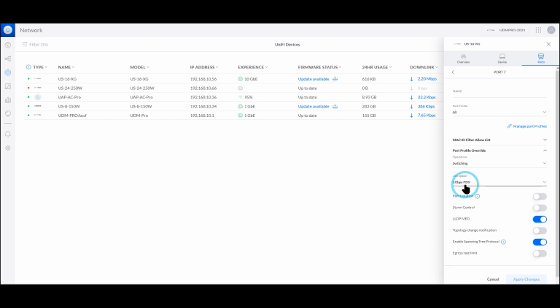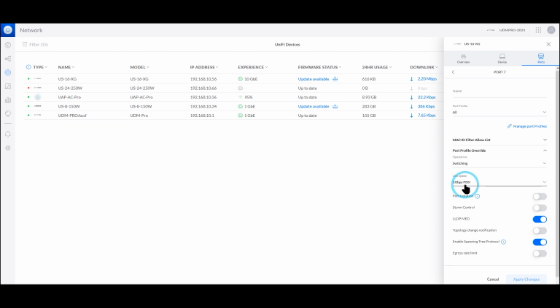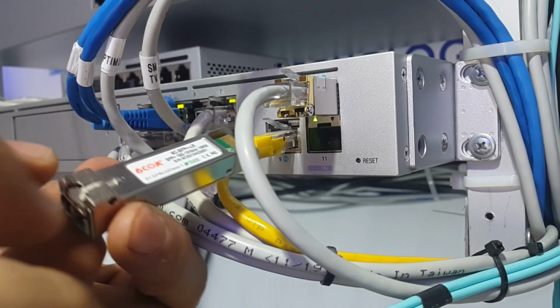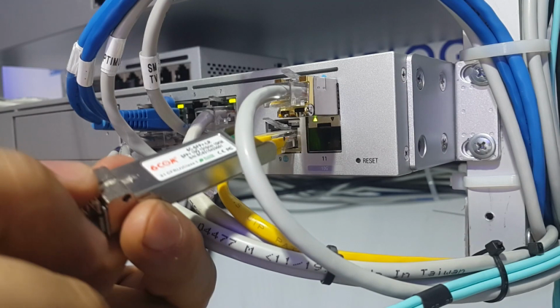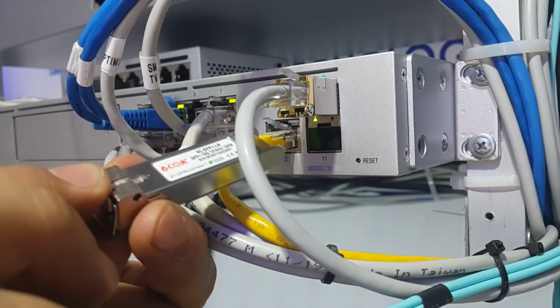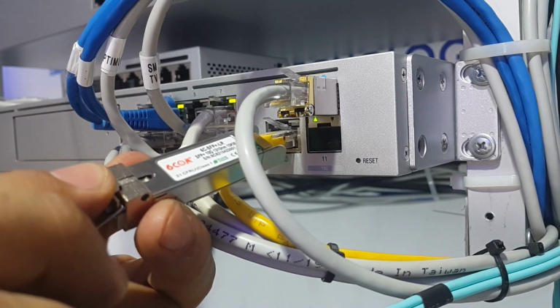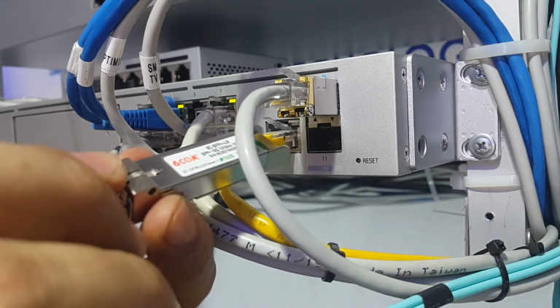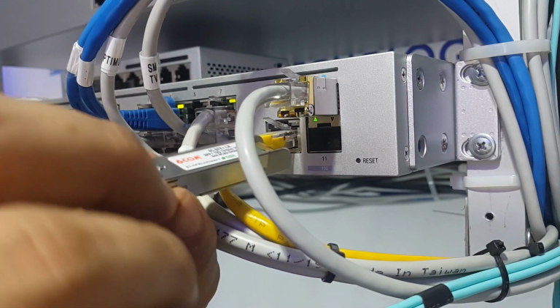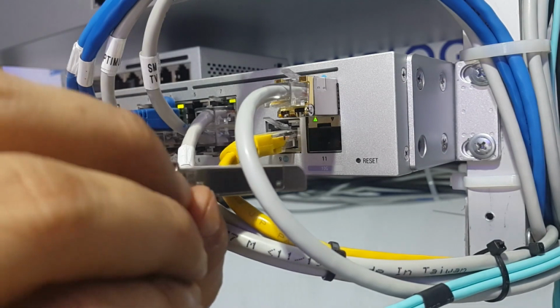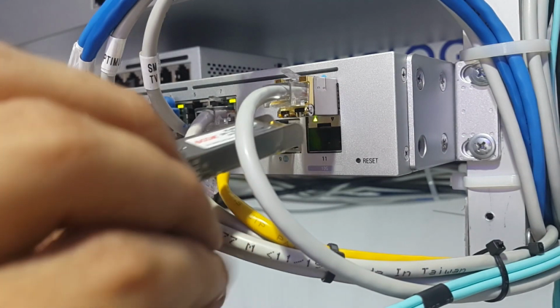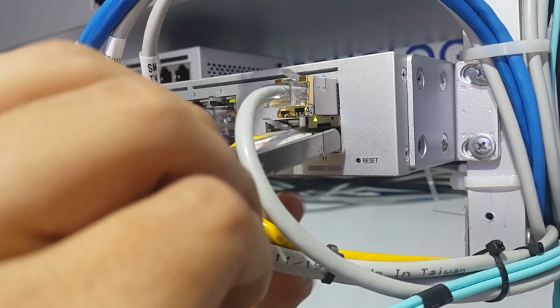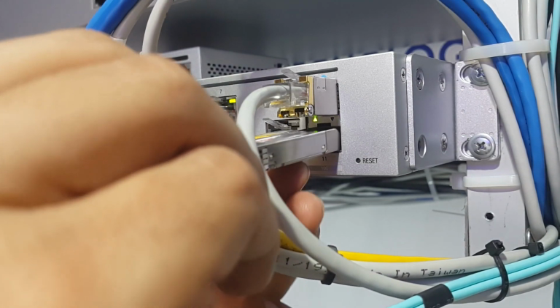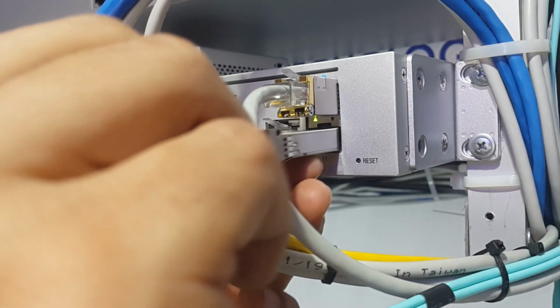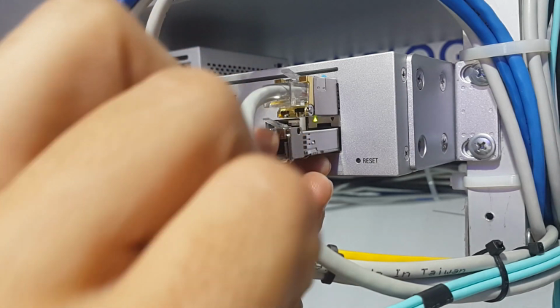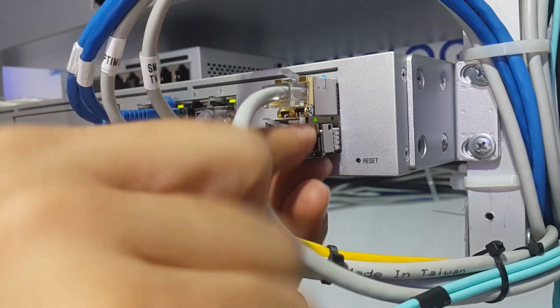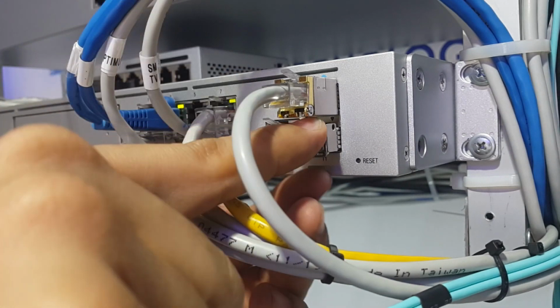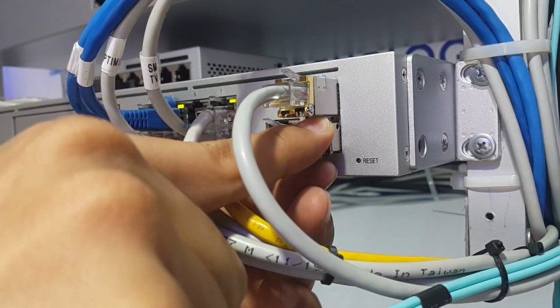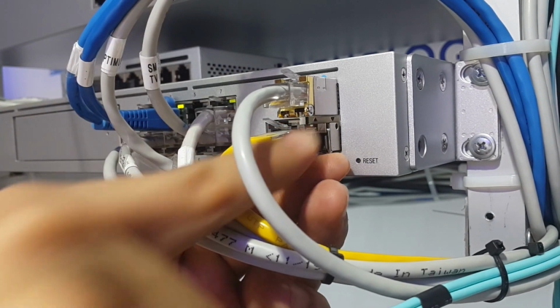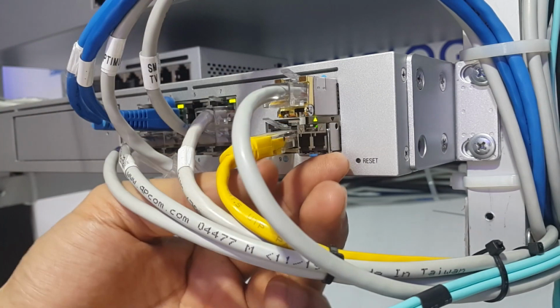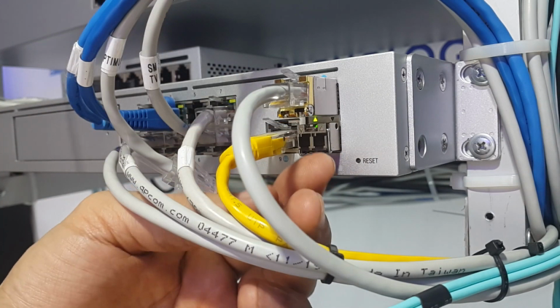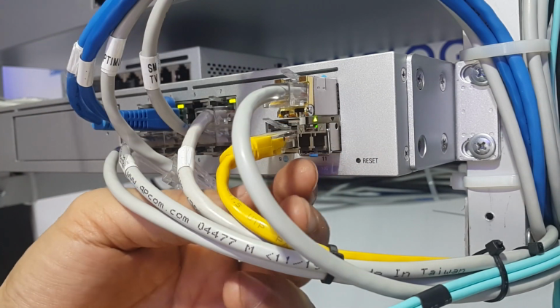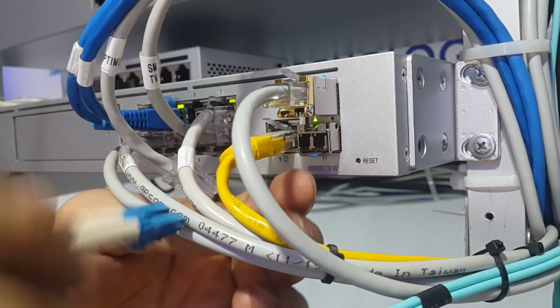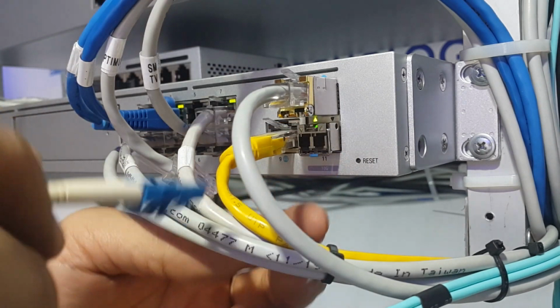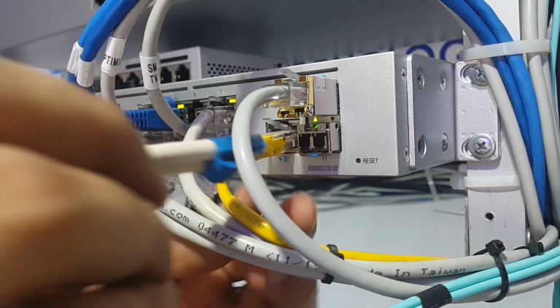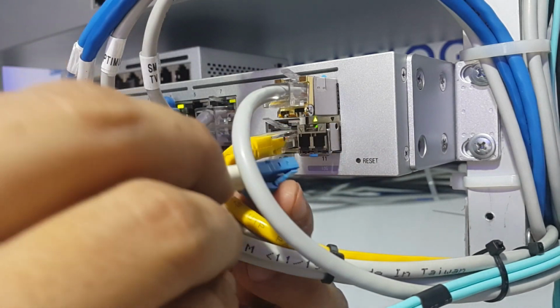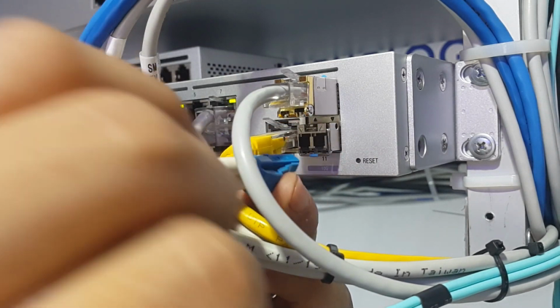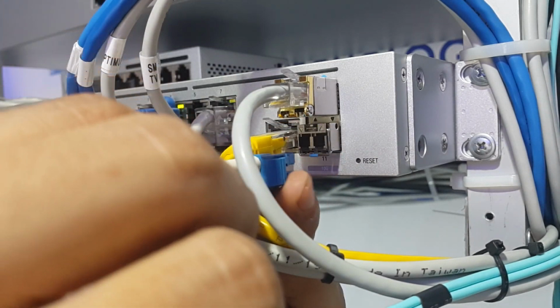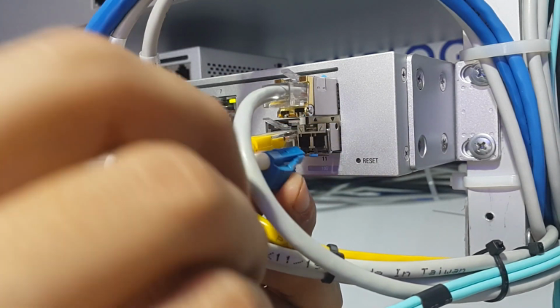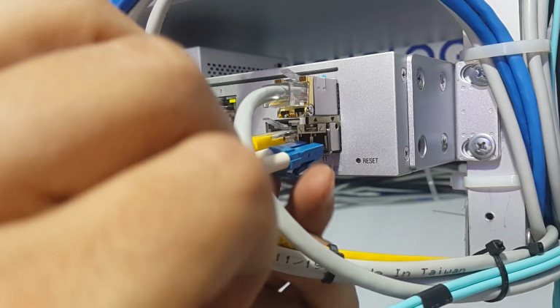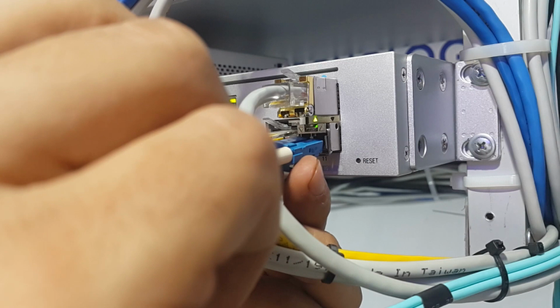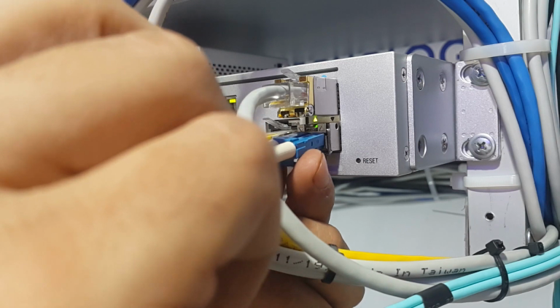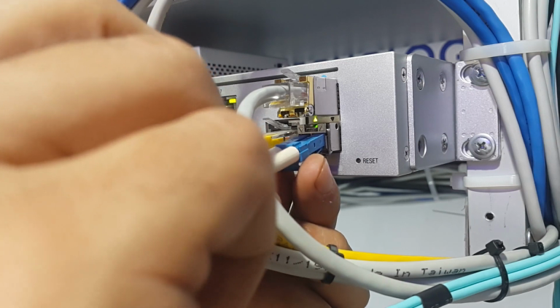They worked very stable and we had no issues at all. We ended up adding these devices to our list of recommended products as an alternative to be used with Ubiquiti switches.